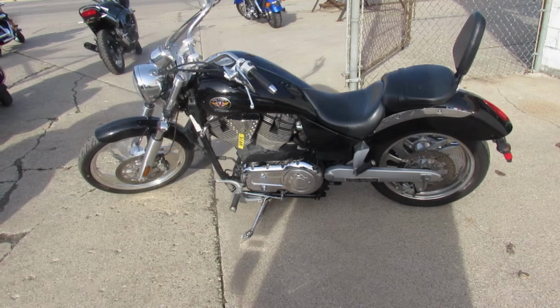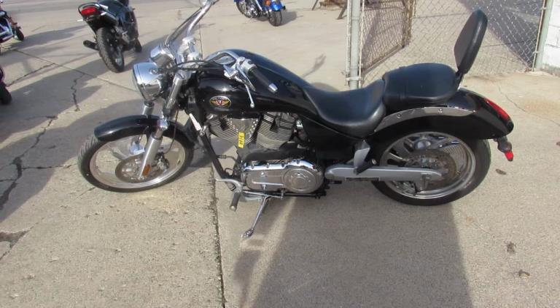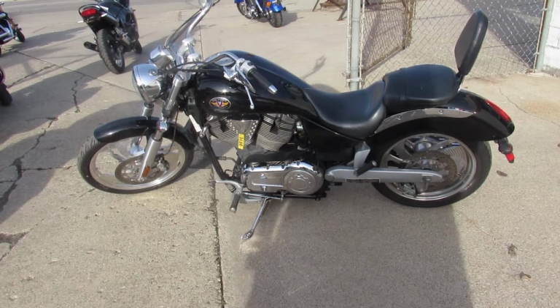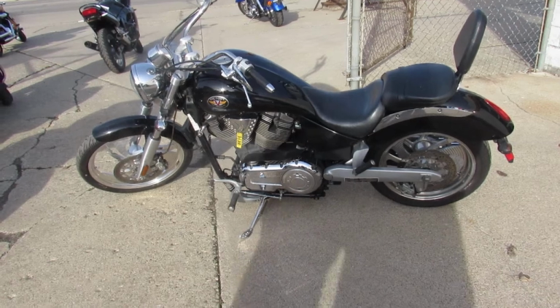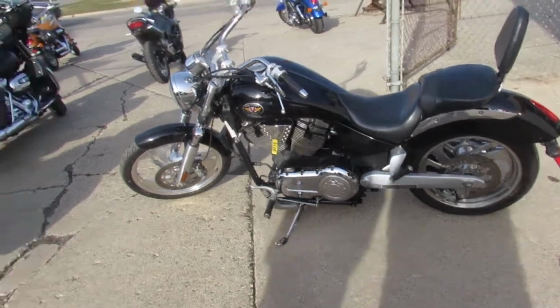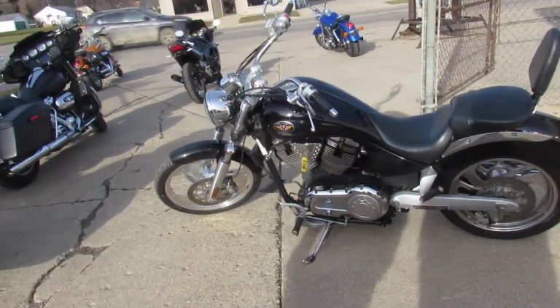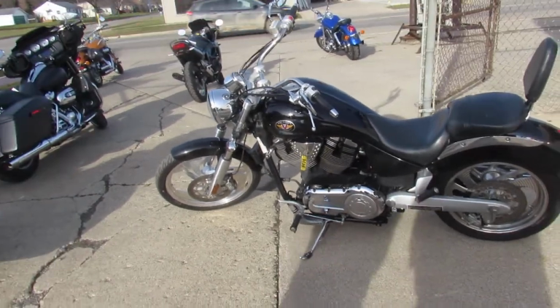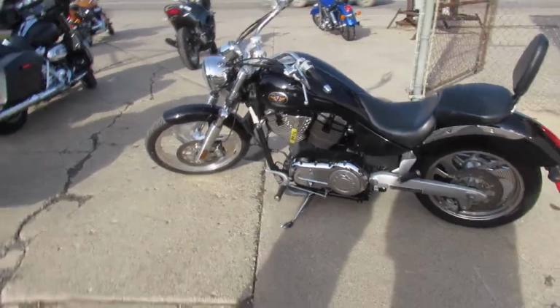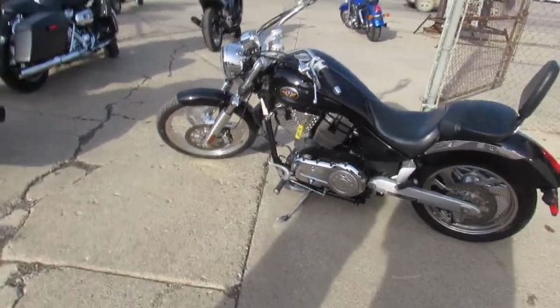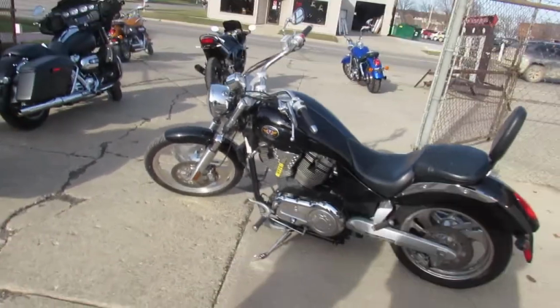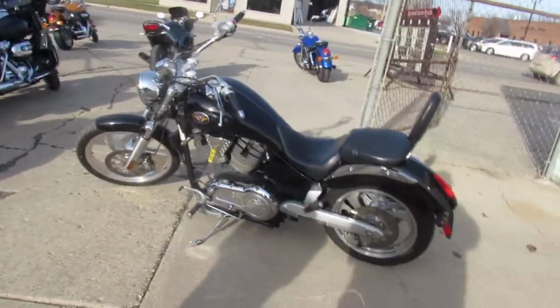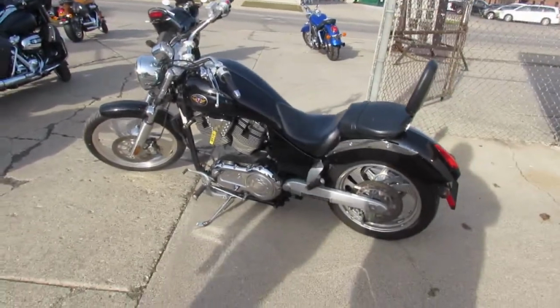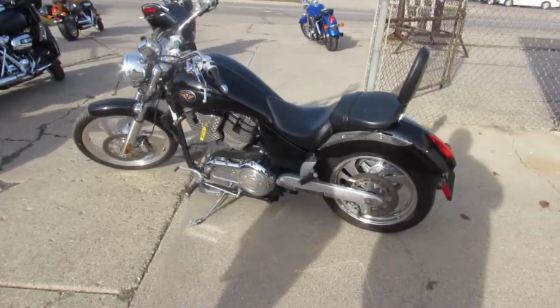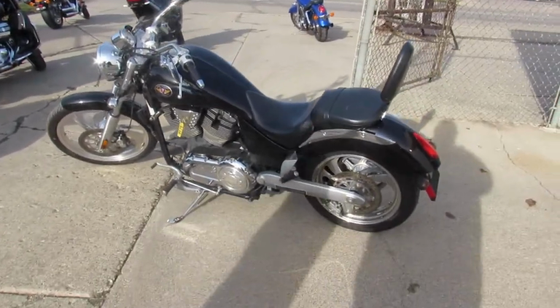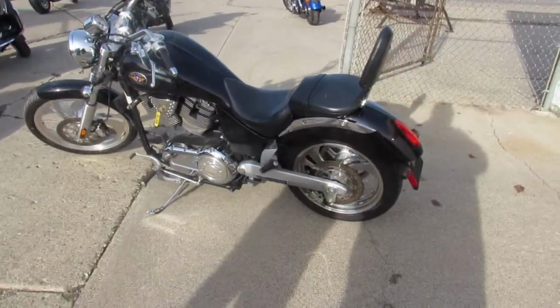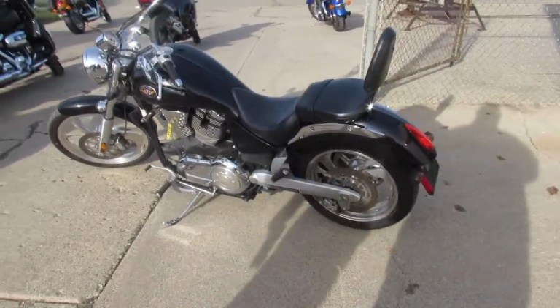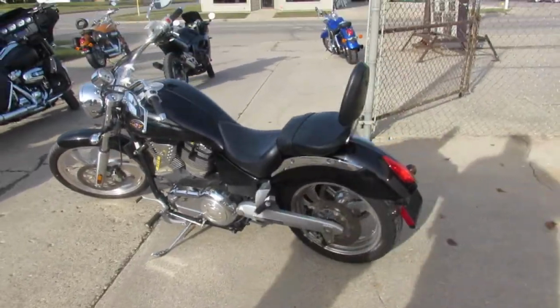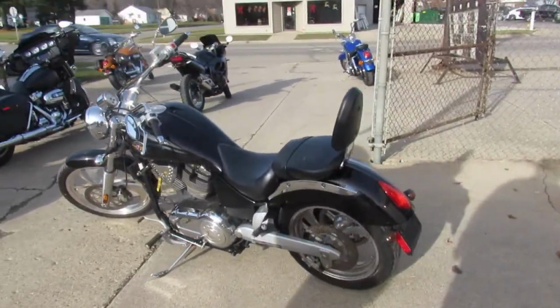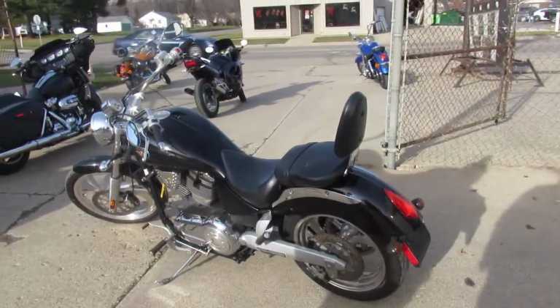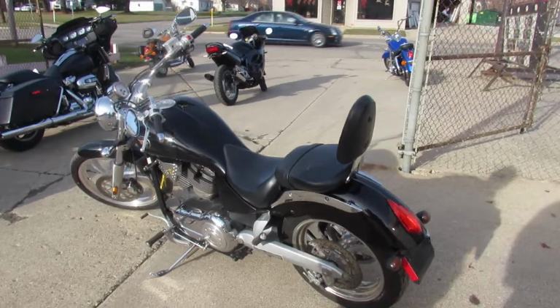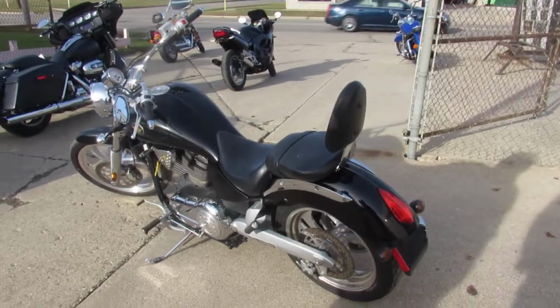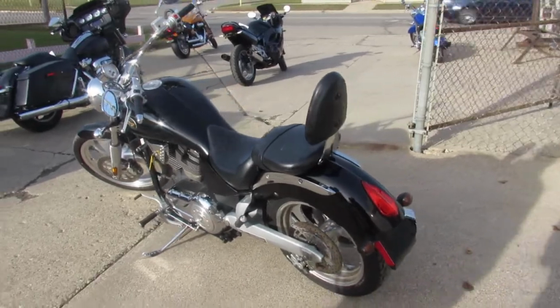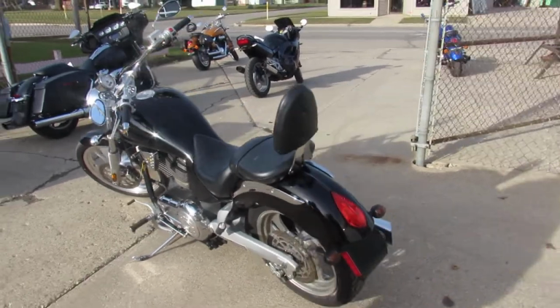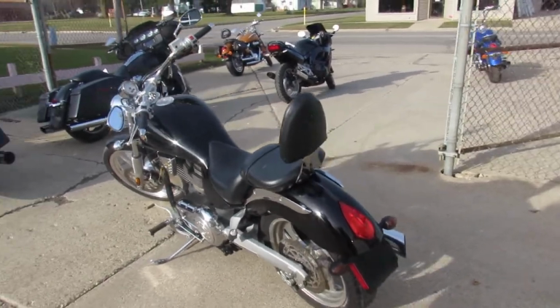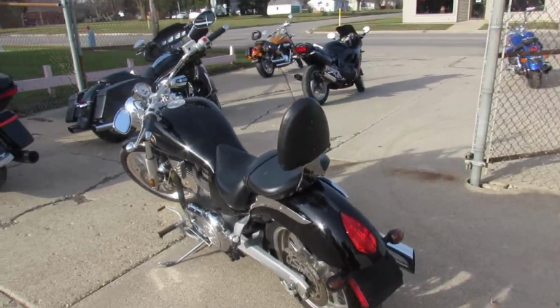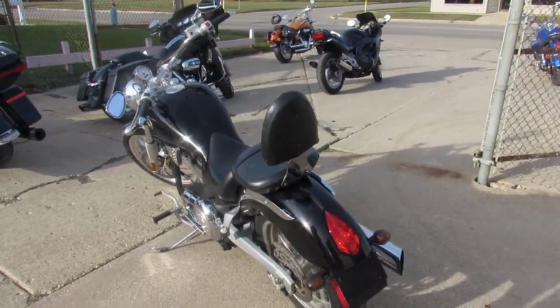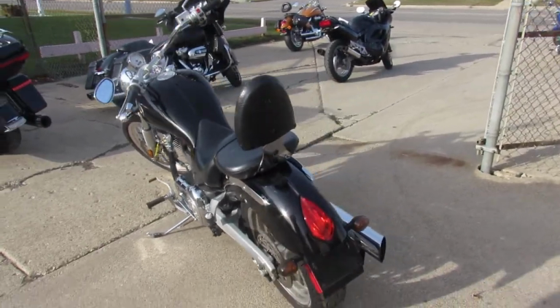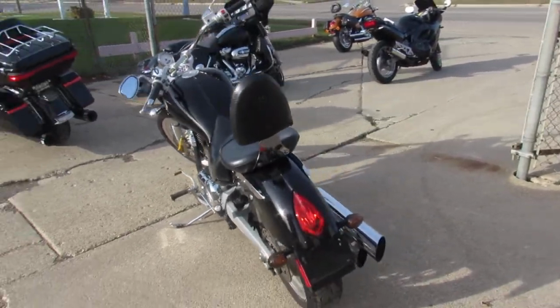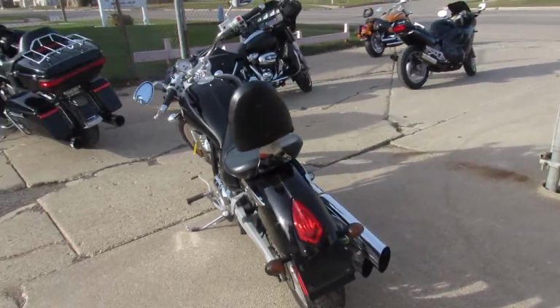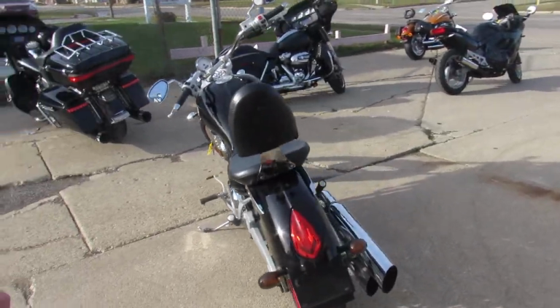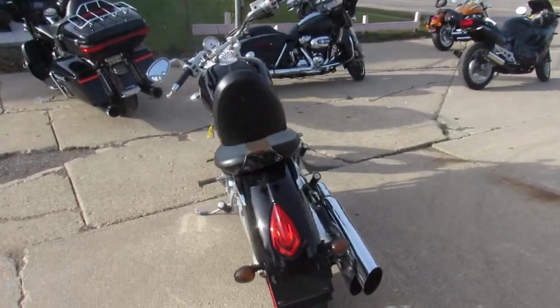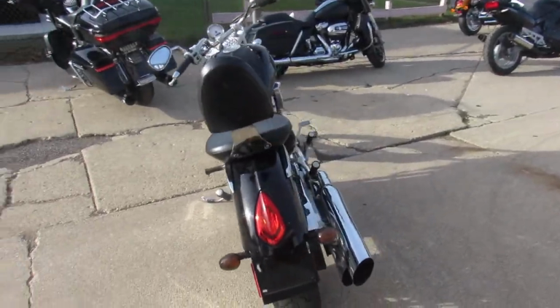Hey guys, anybody looking for a nice cruiser, we got it here at Approval Powersports. We've got over 600 used bikes, guaranteed financing, out-of-state financing, nationwide shipping.